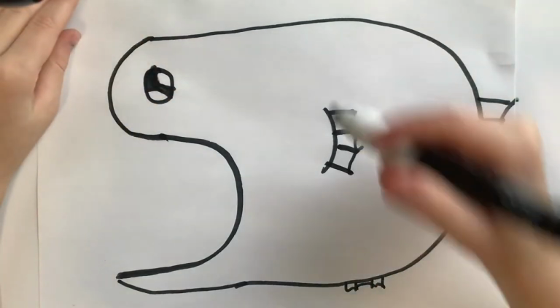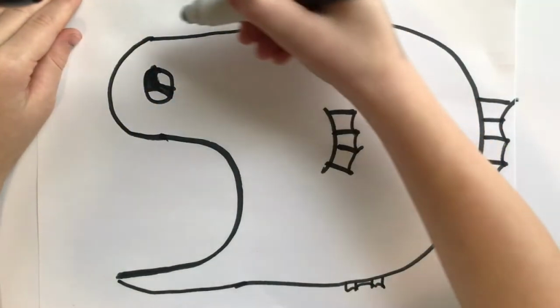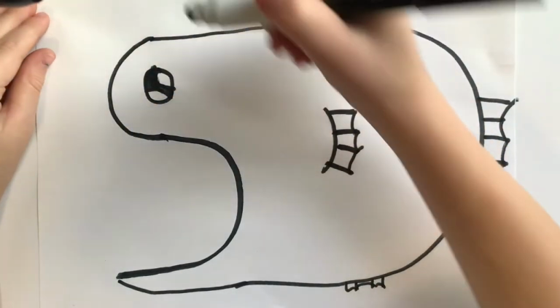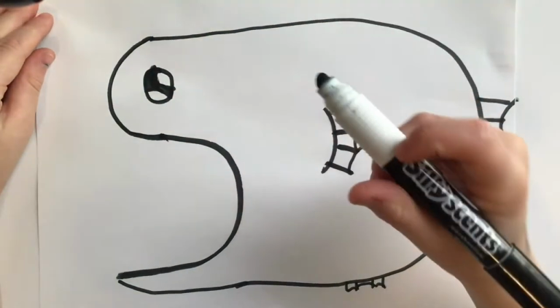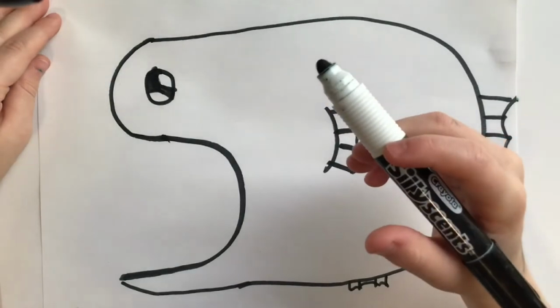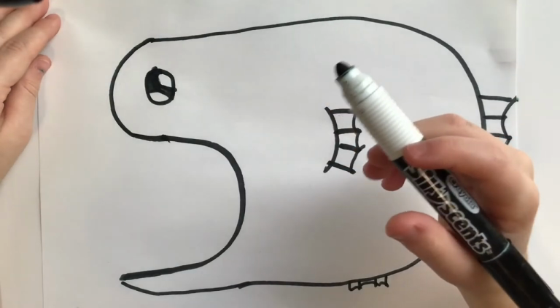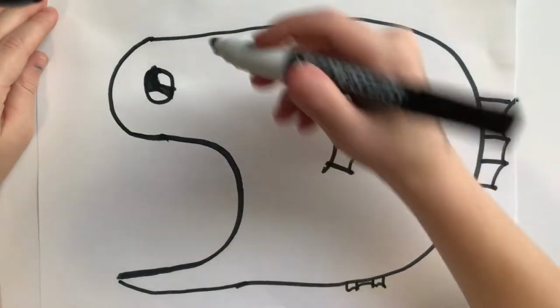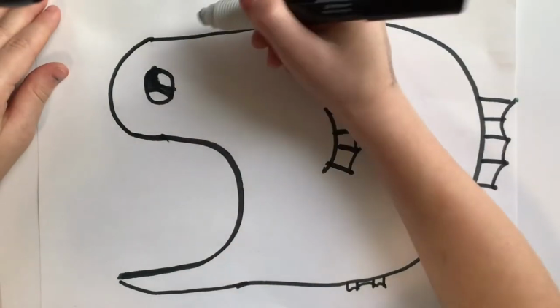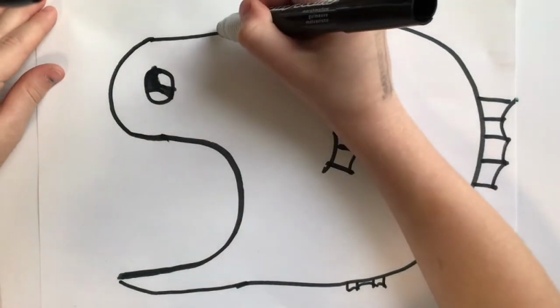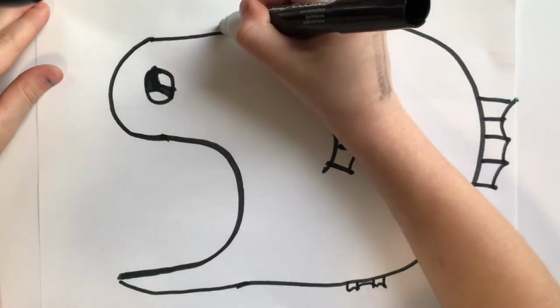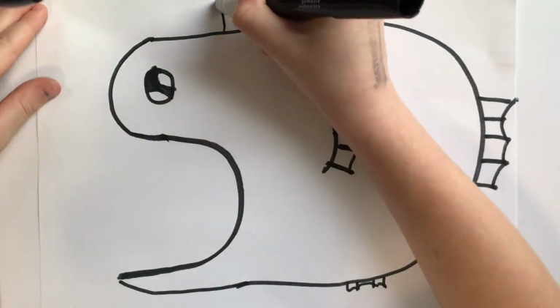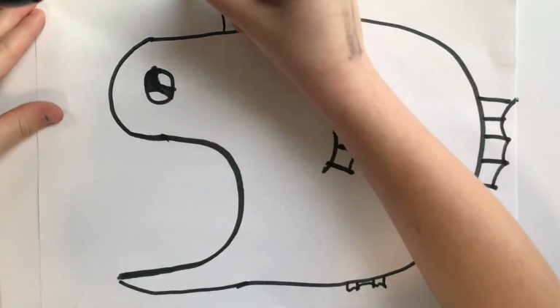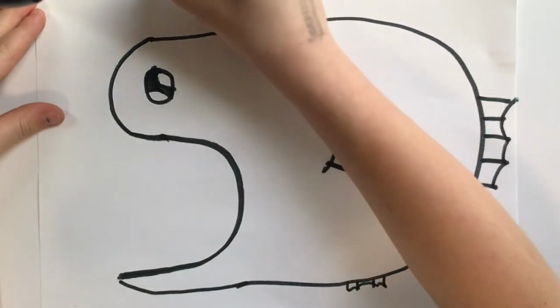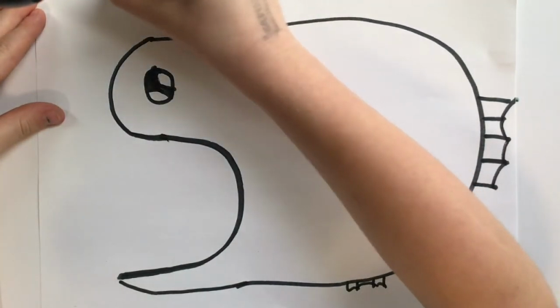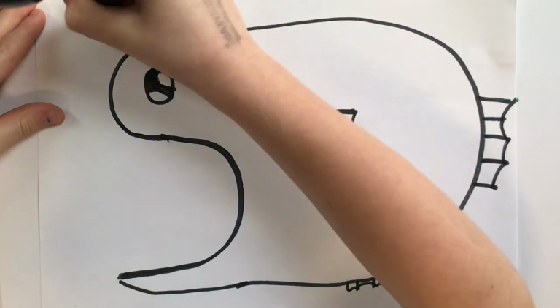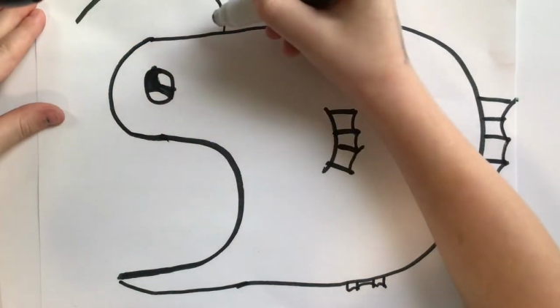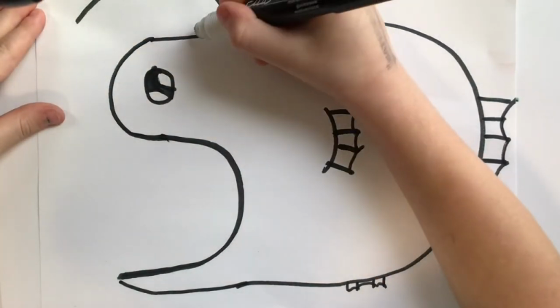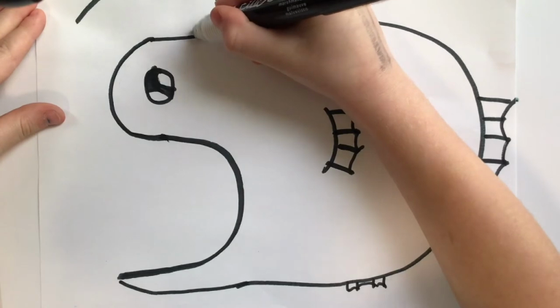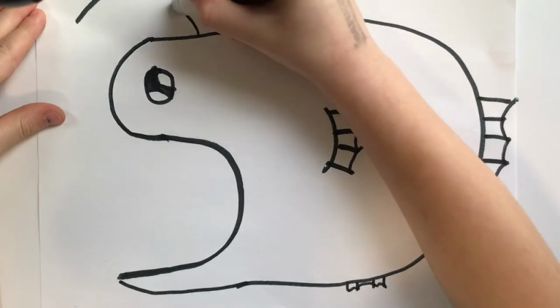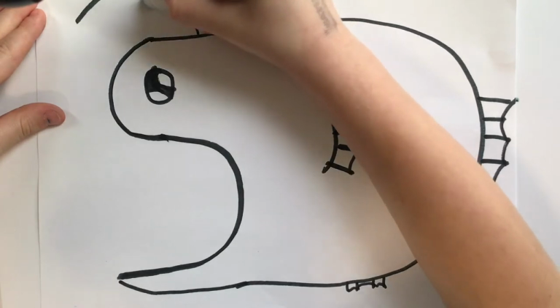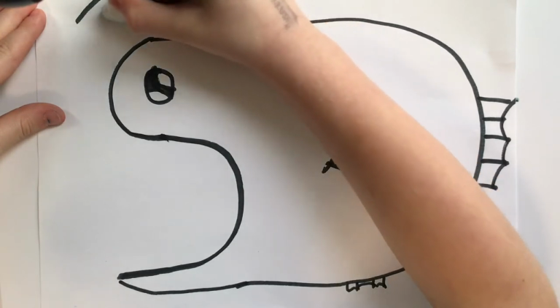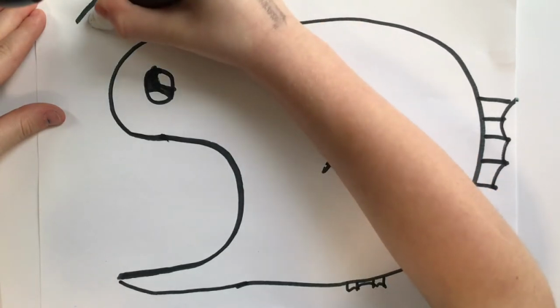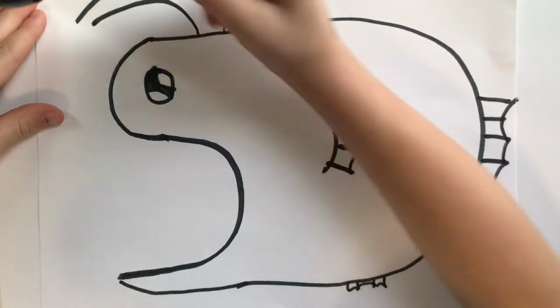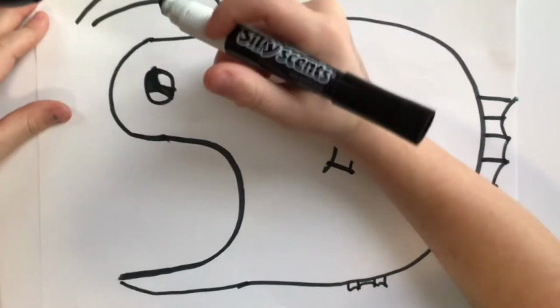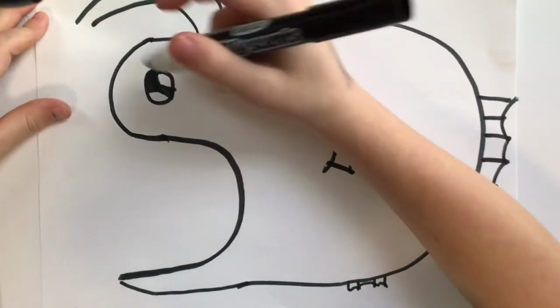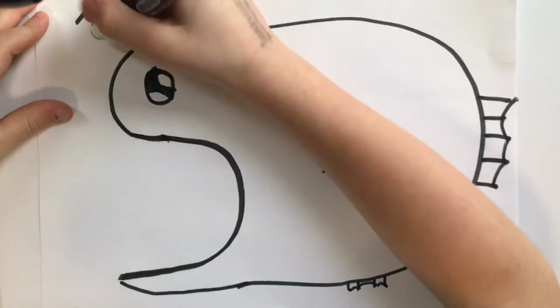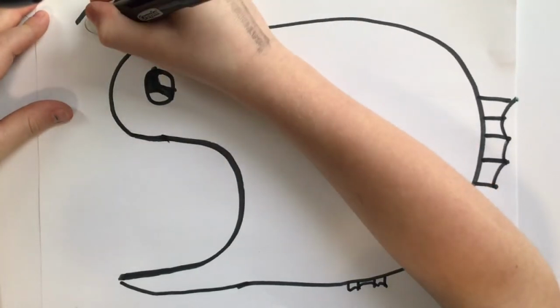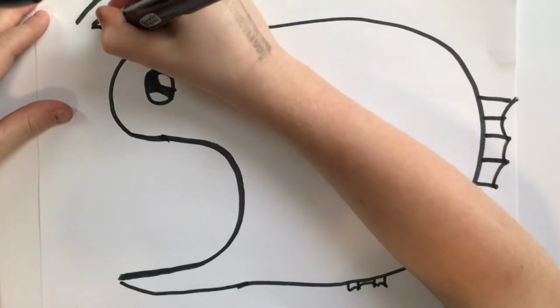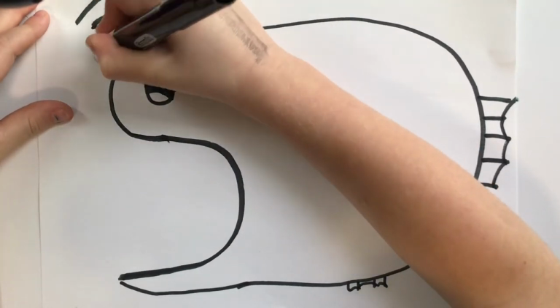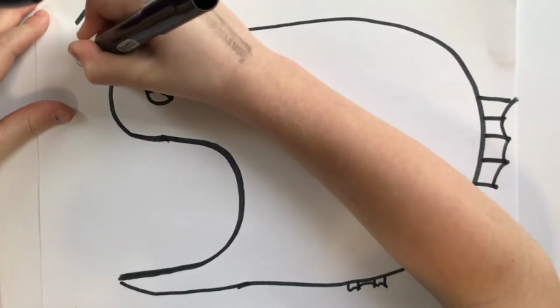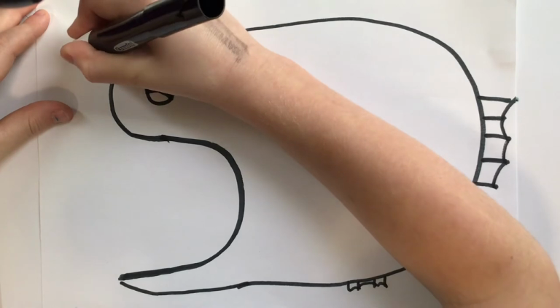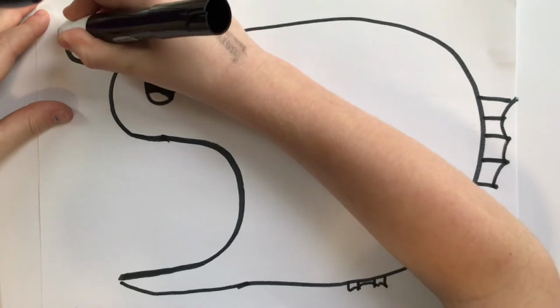Then next, we're going to draw the lights on the head. We're going to draw — see, like this, and like that, and going like that.